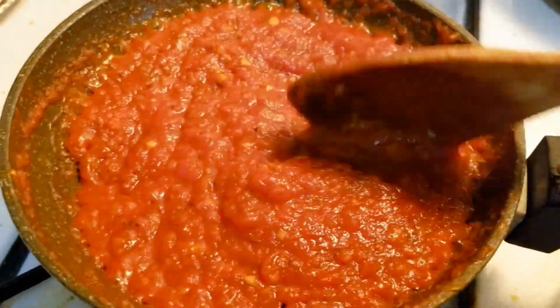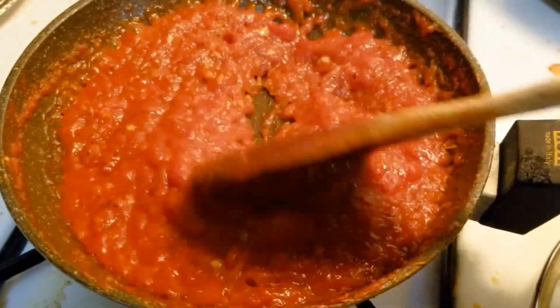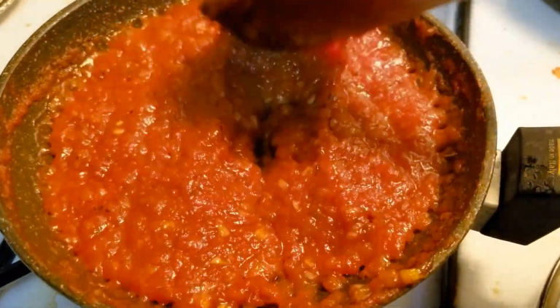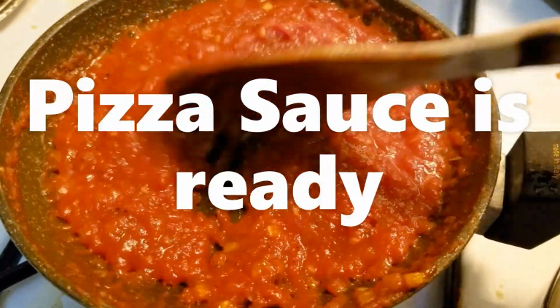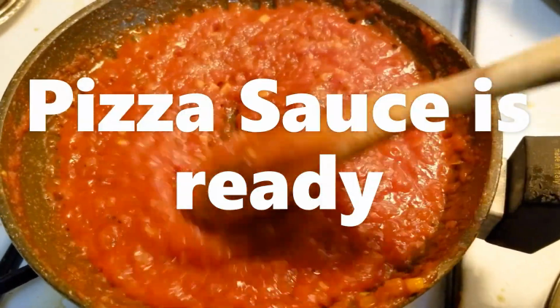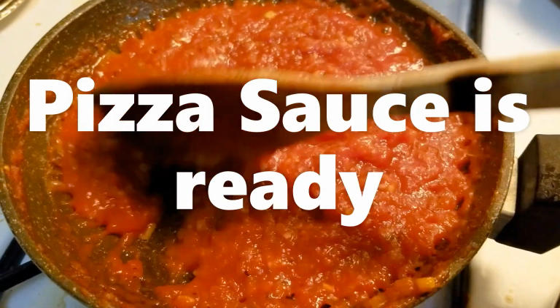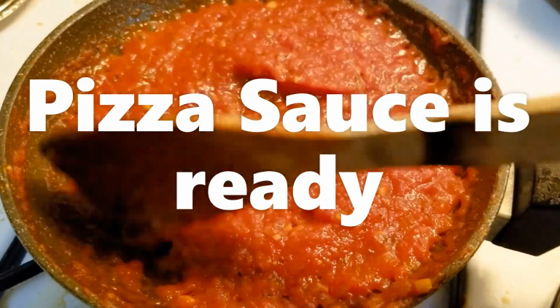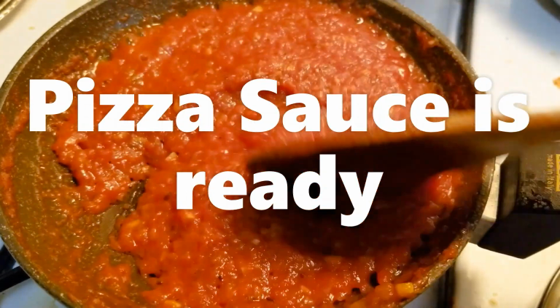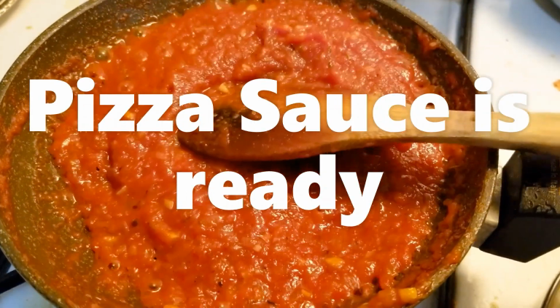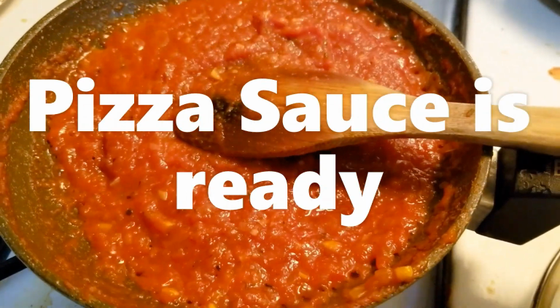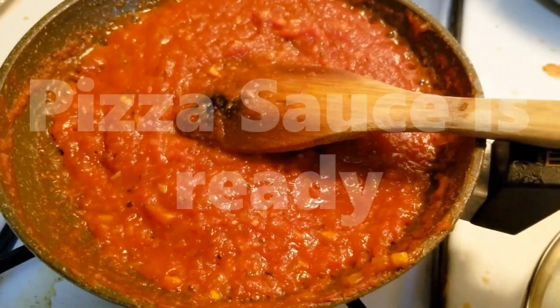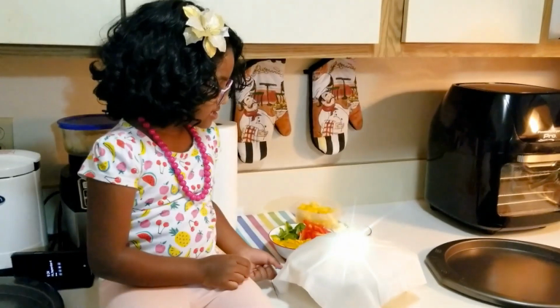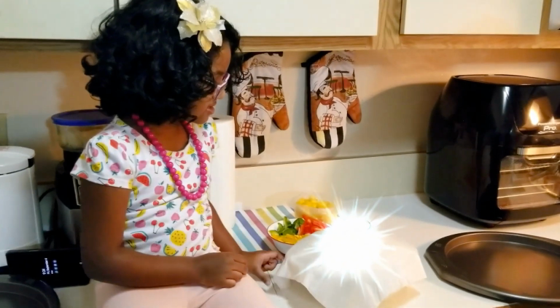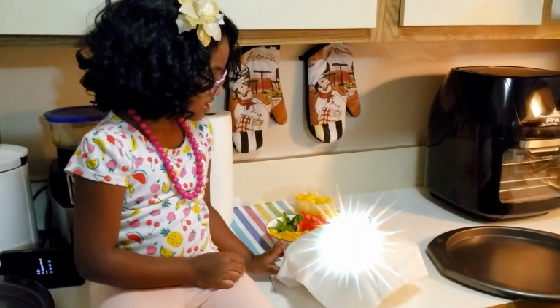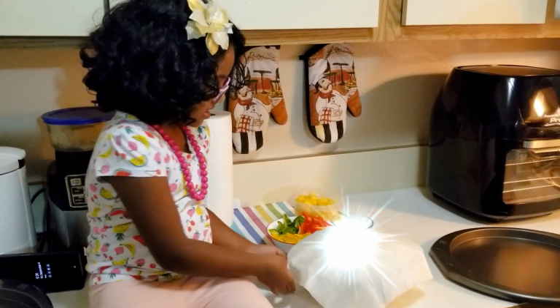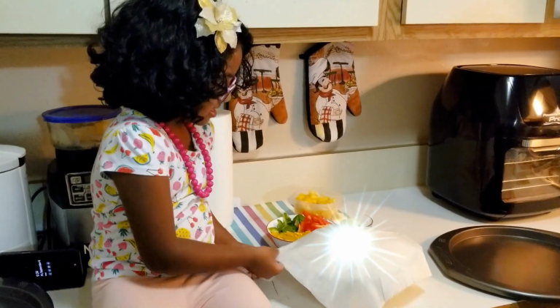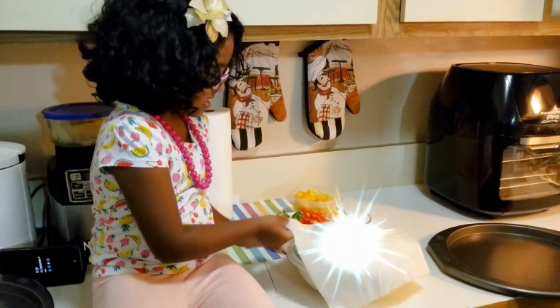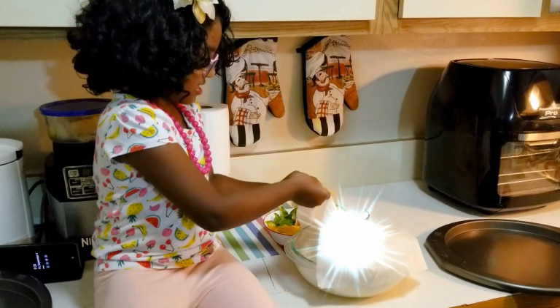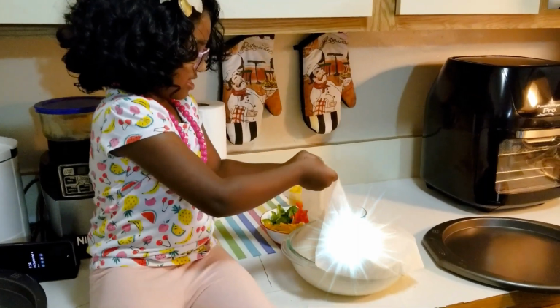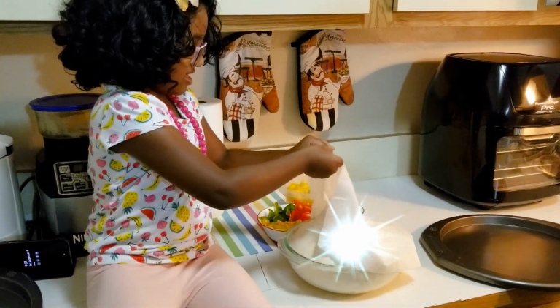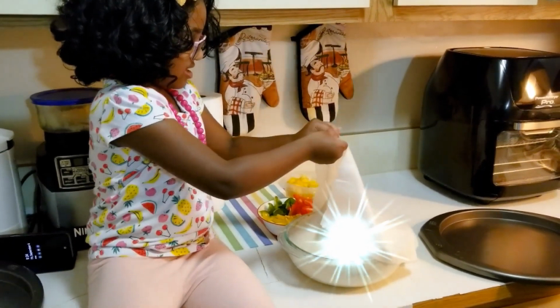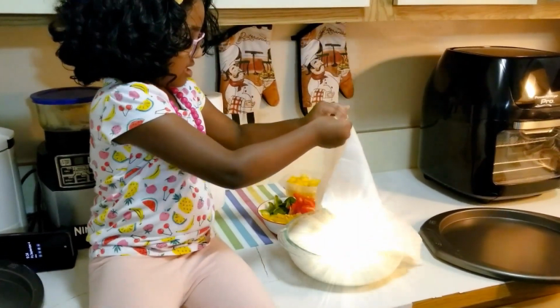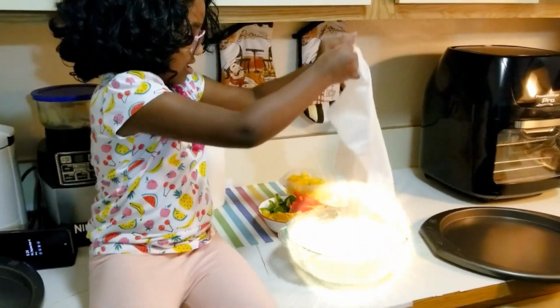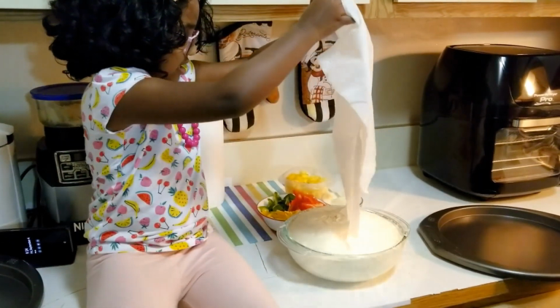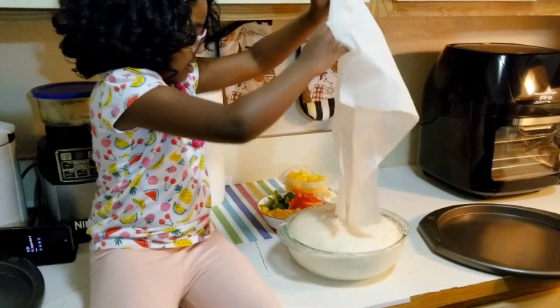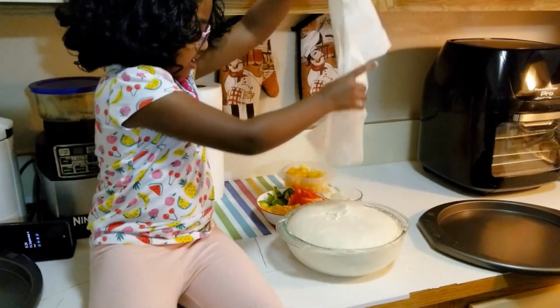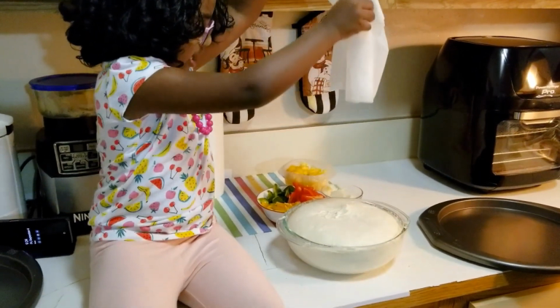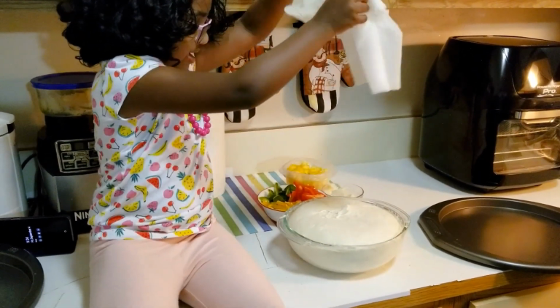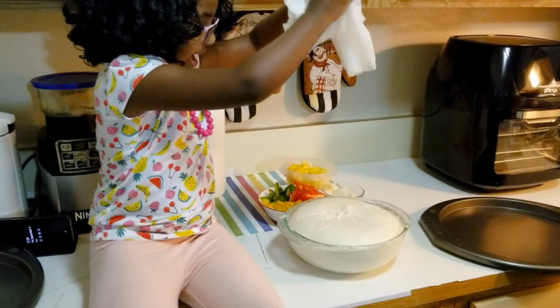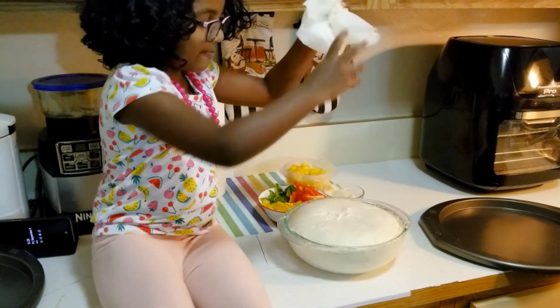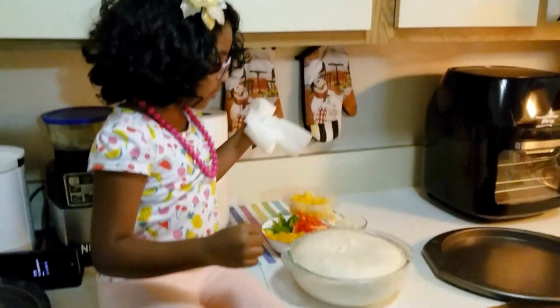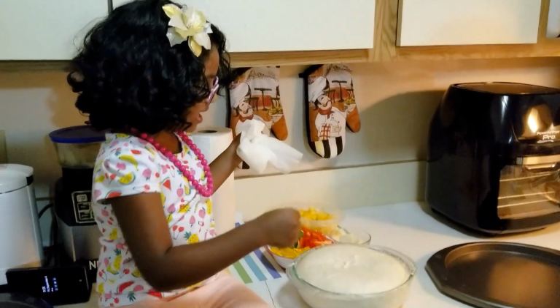It's ready! It's really pretty. Wow, the pizza dough is ready! So fun!